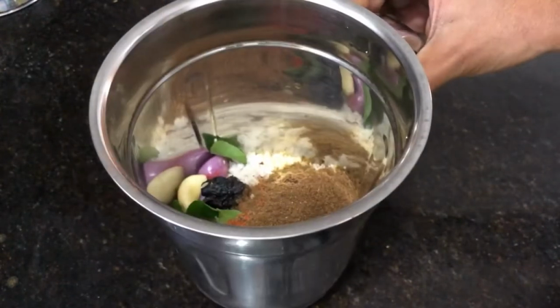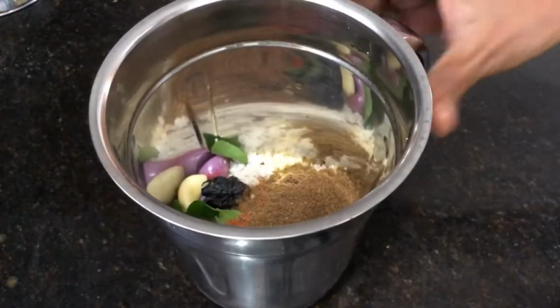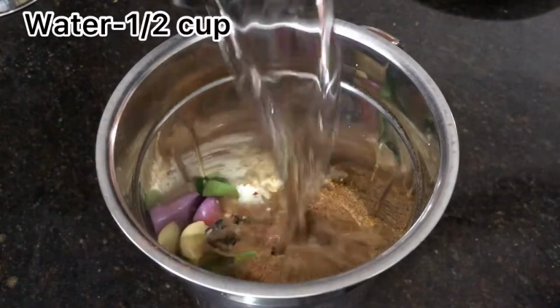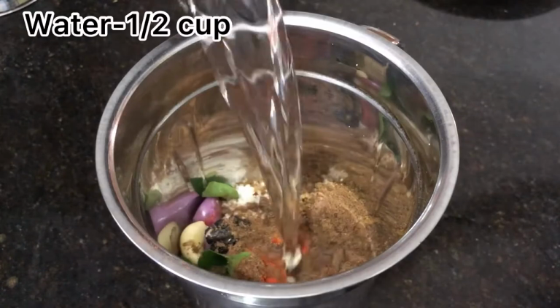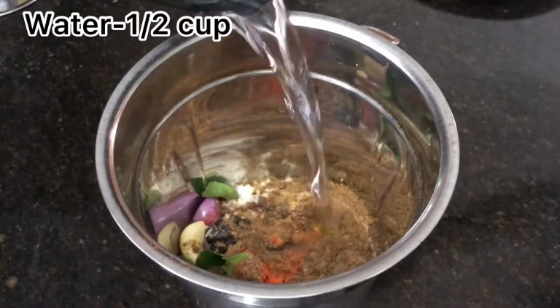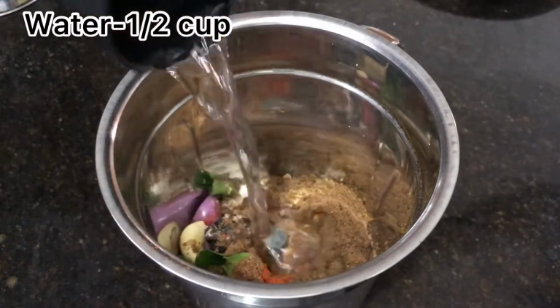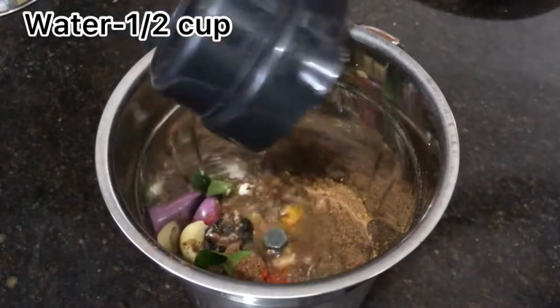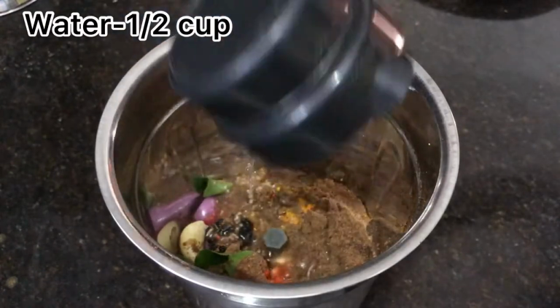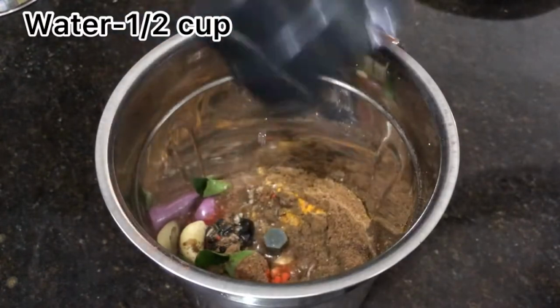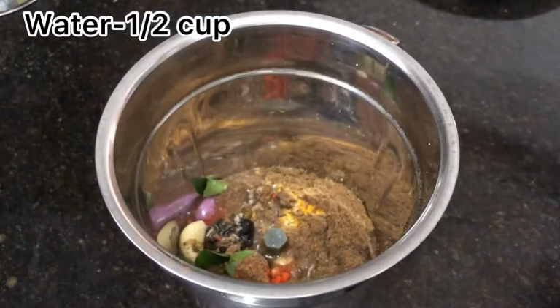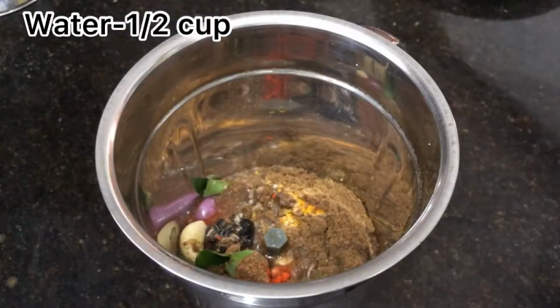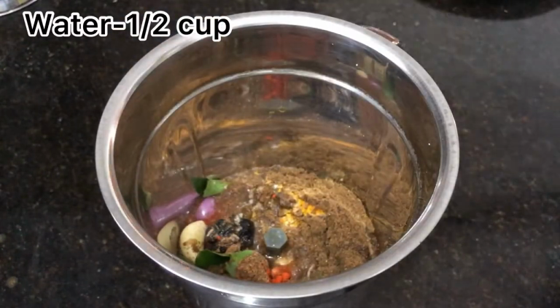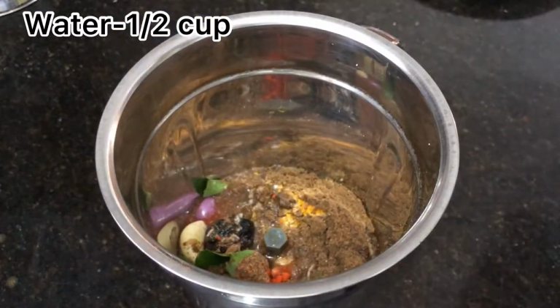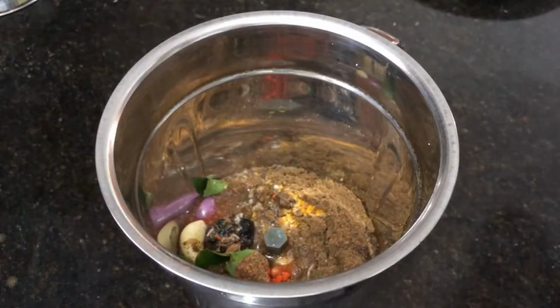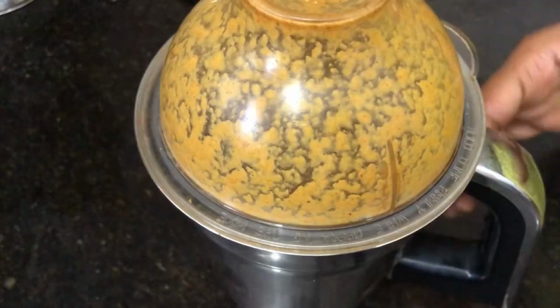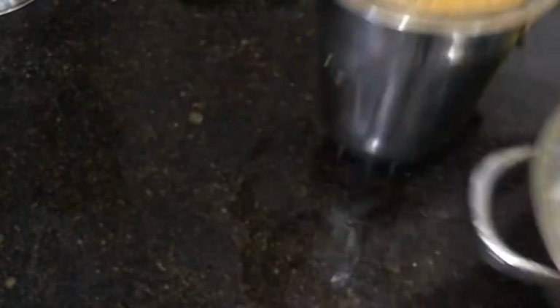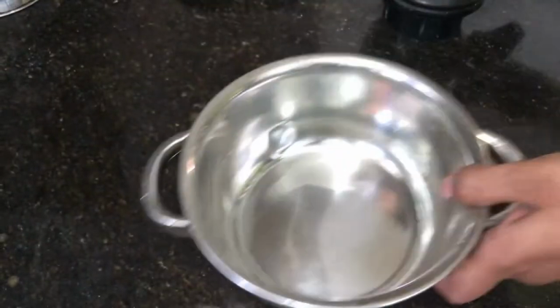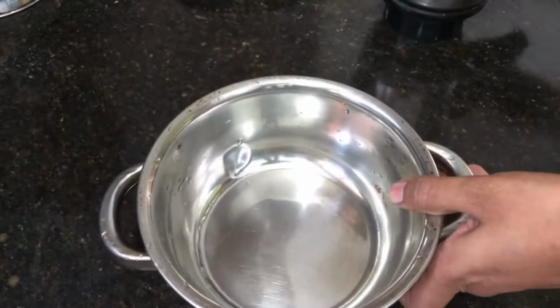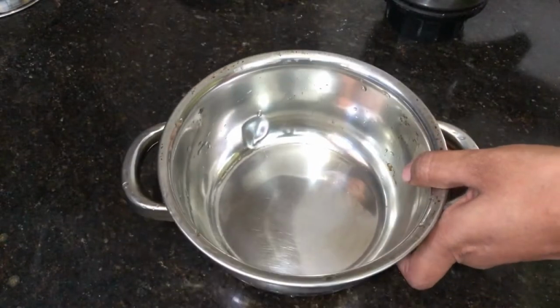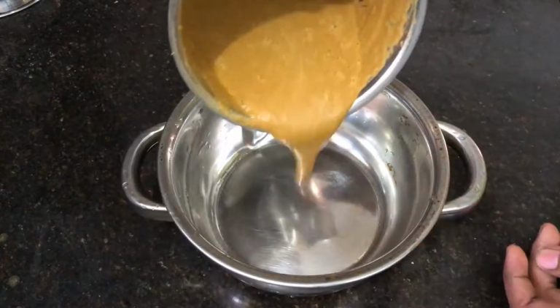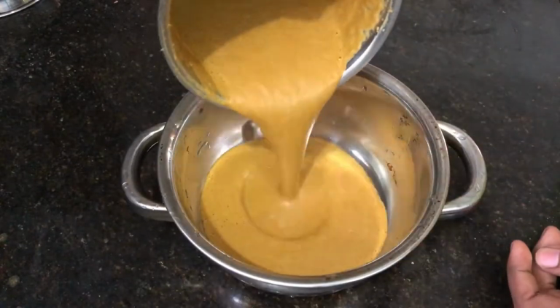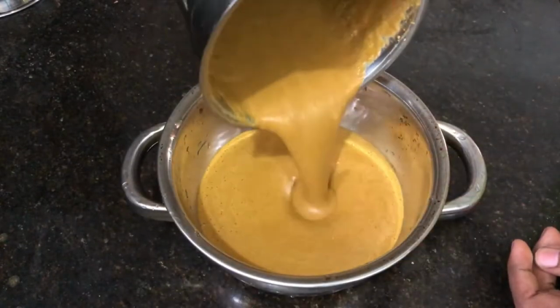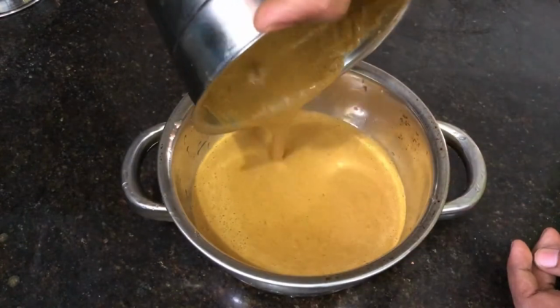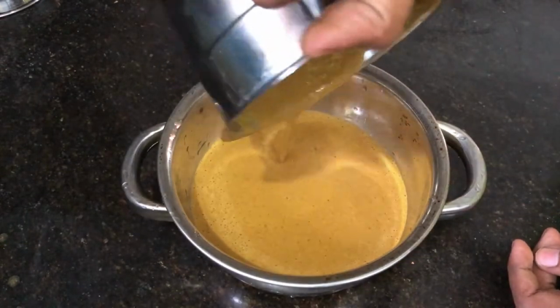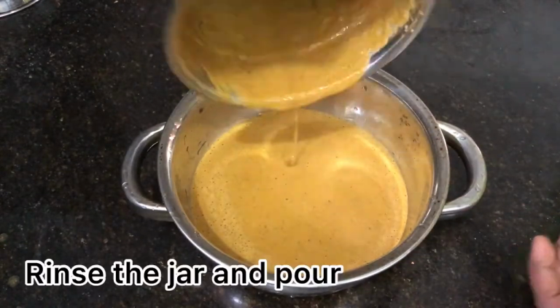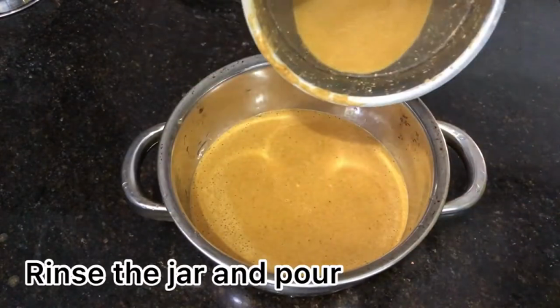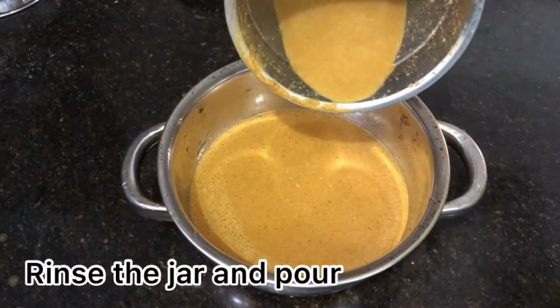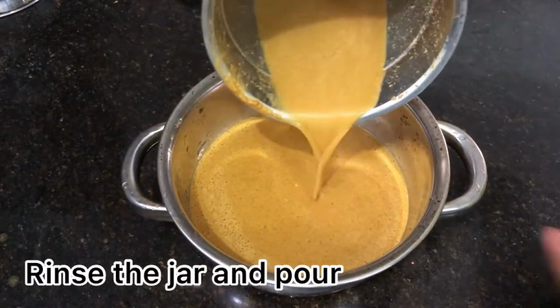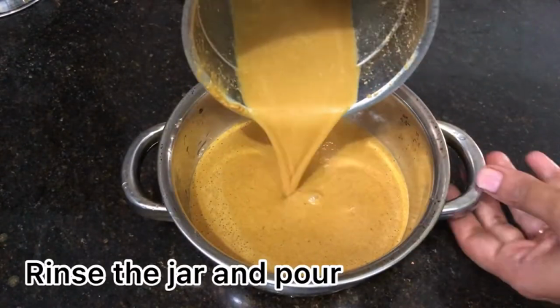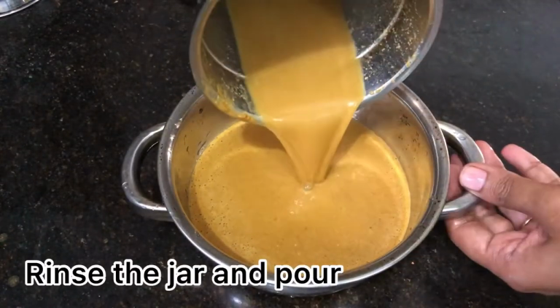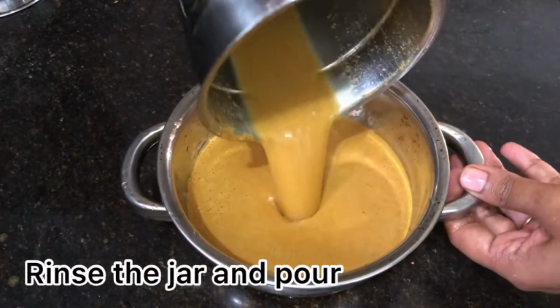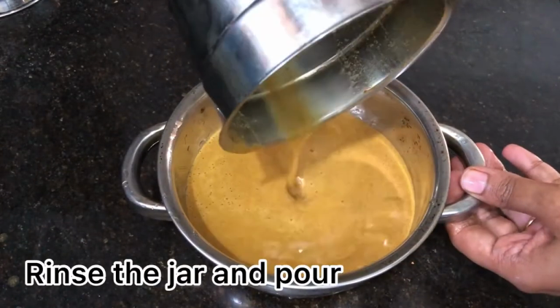Let's add a lemon. Add 1 teaspoon of honey. Now let's put the masala paste in order to be ready. Now let's rinse the mixing jar and rinse it lightly.